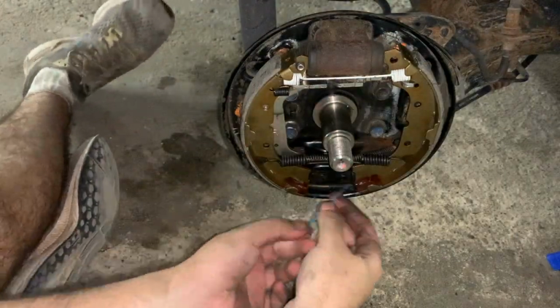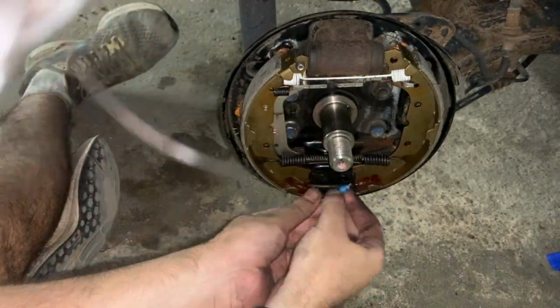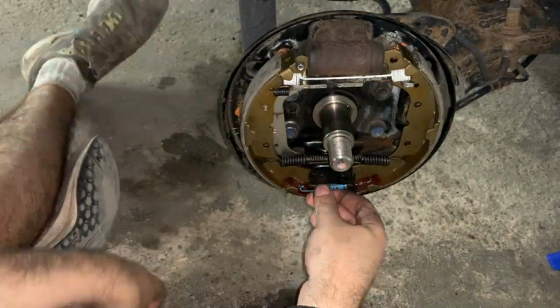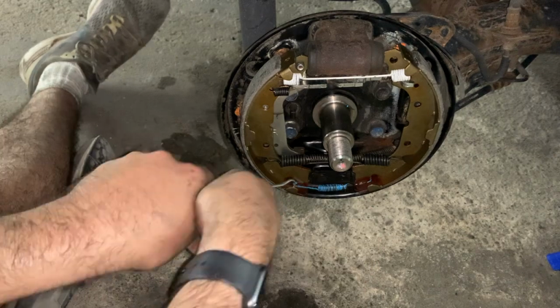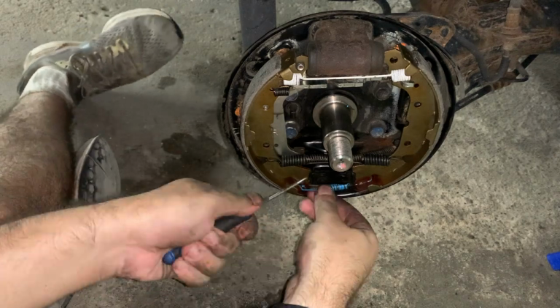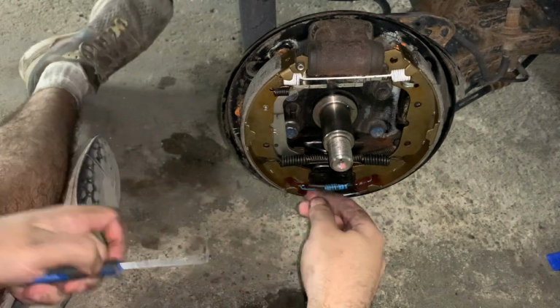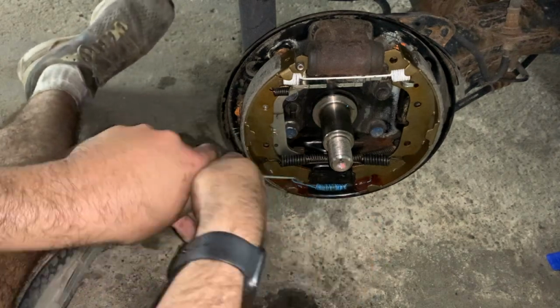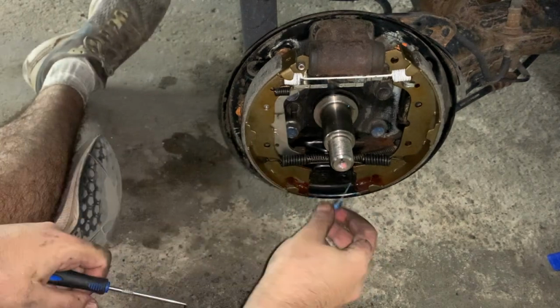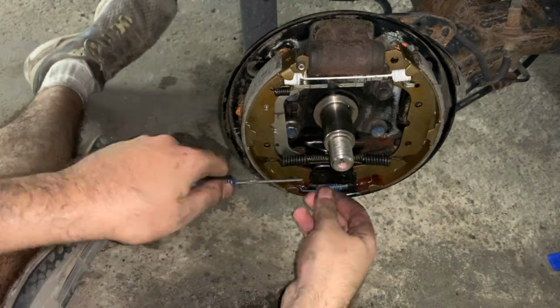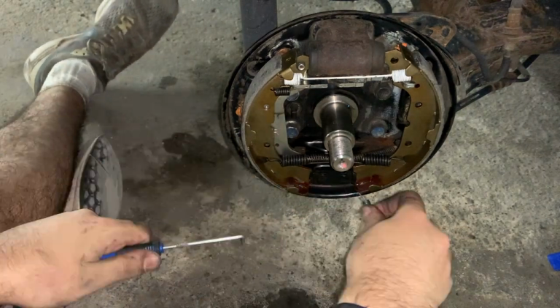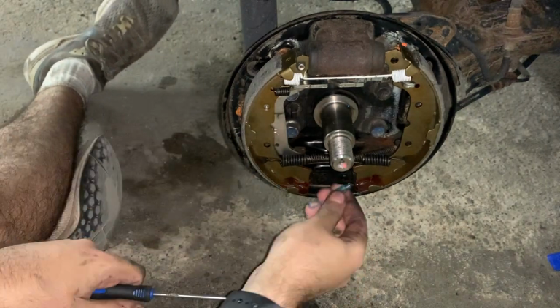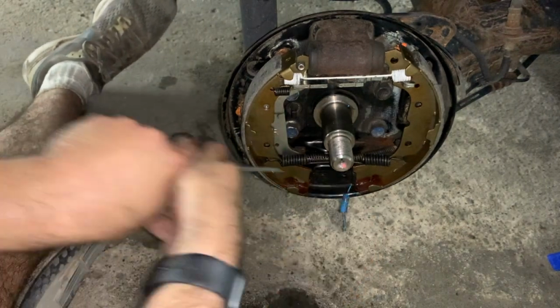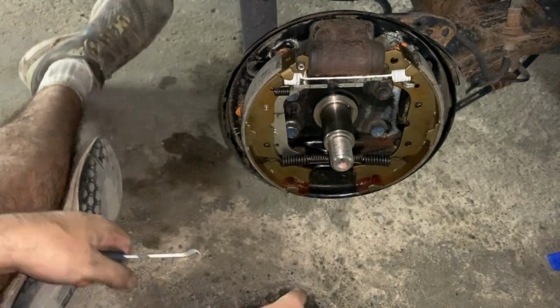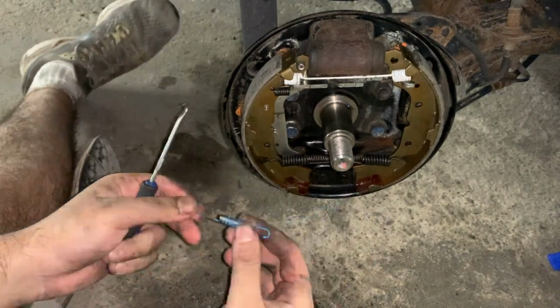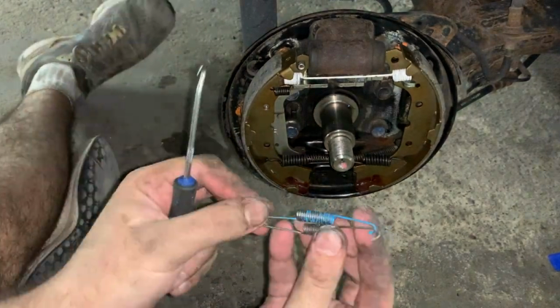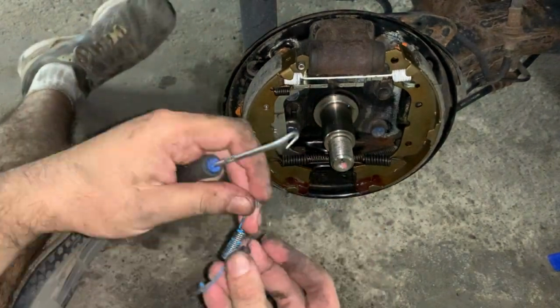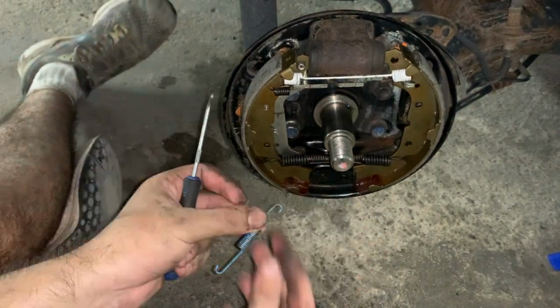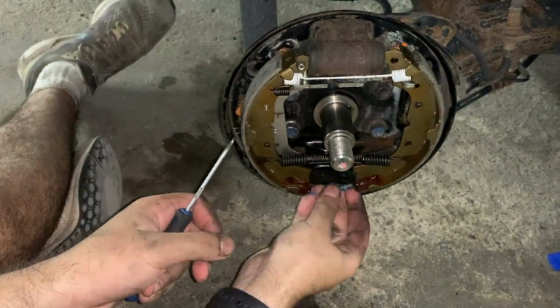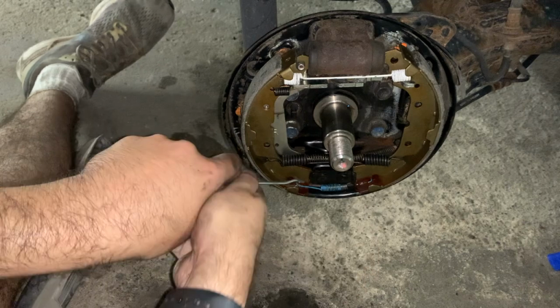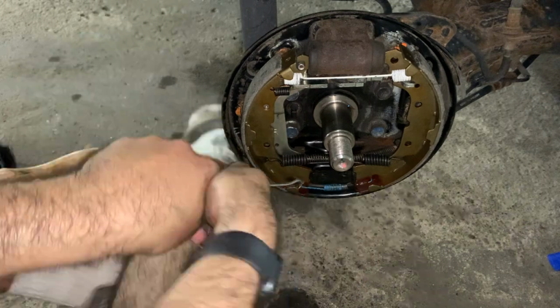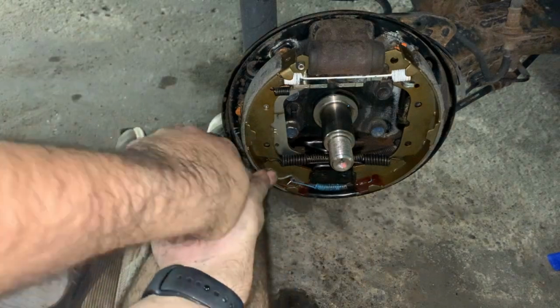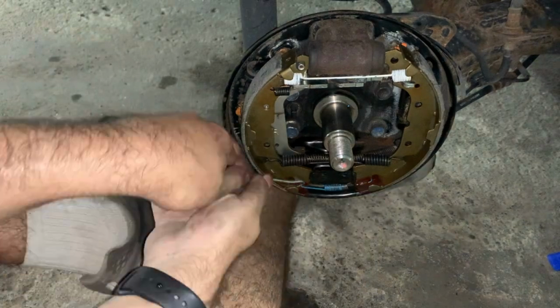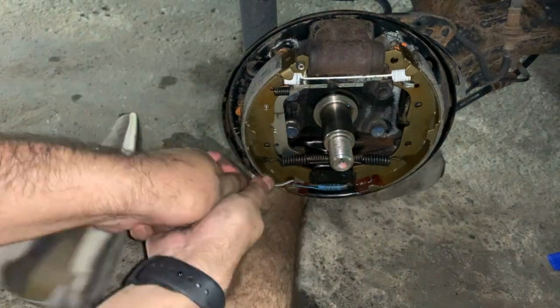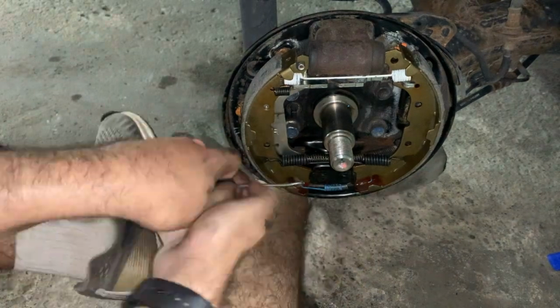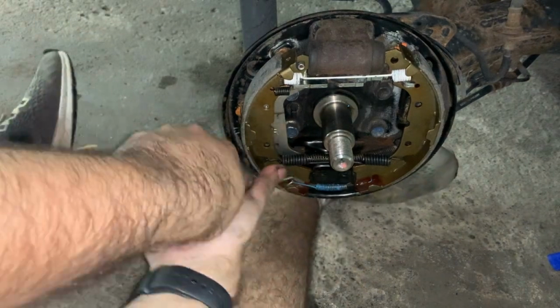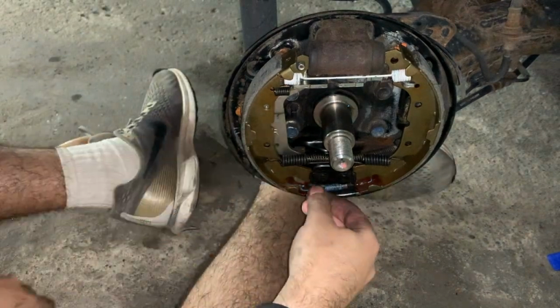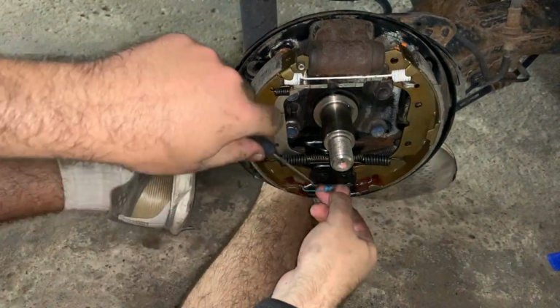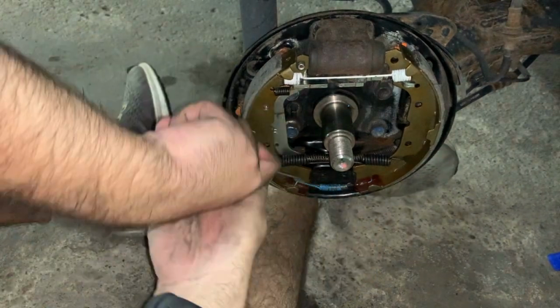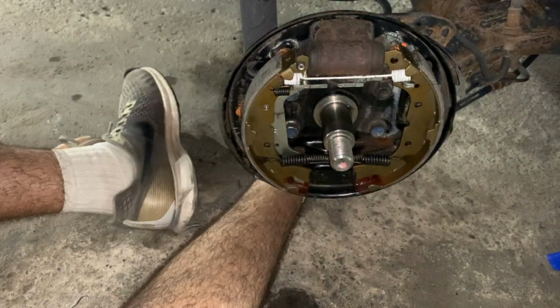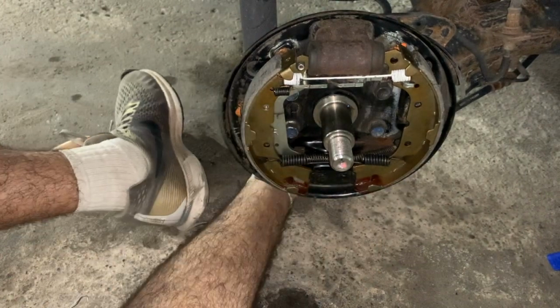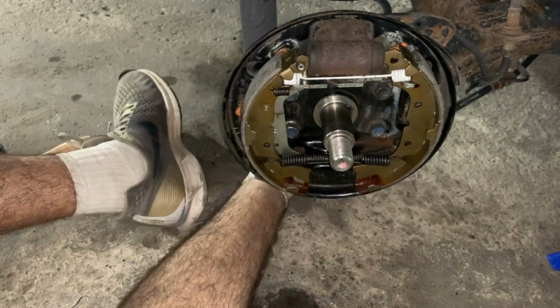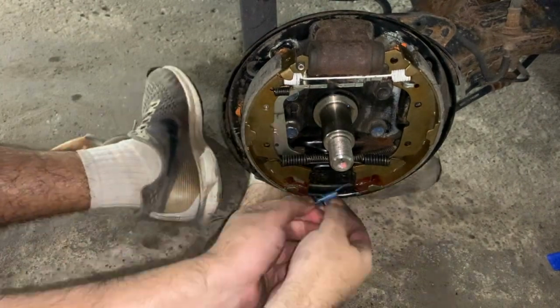While installing this hardware may look easy in the video, in person it was rather scary, as I was pulling with a lot of force and was scared that the car may slip off the jack stands and crush my feet.